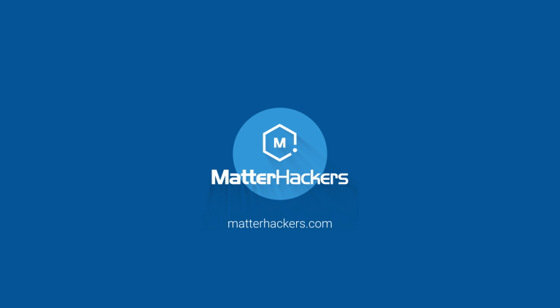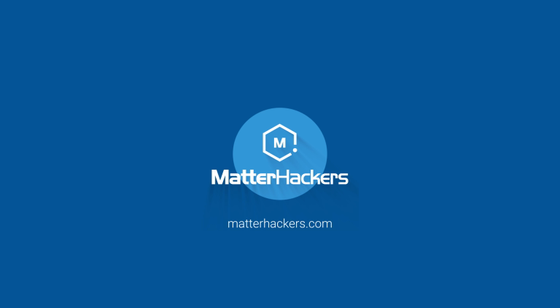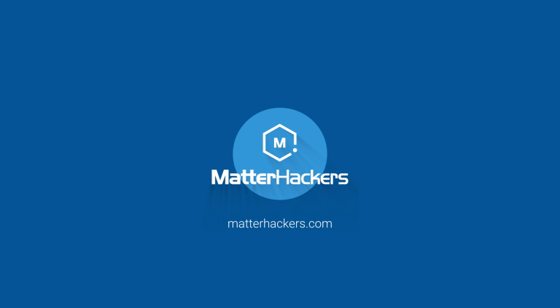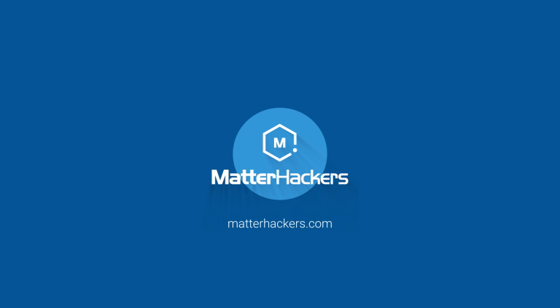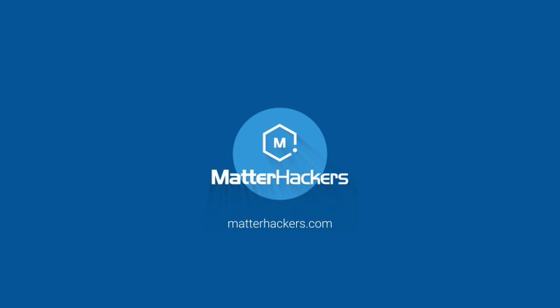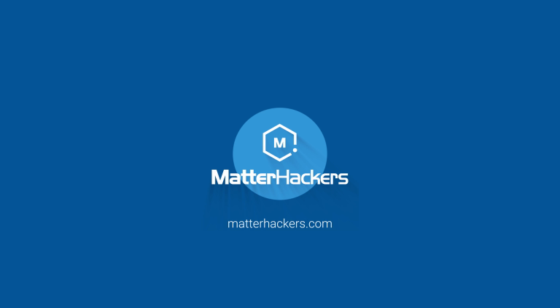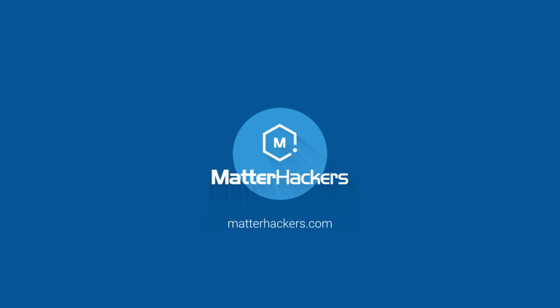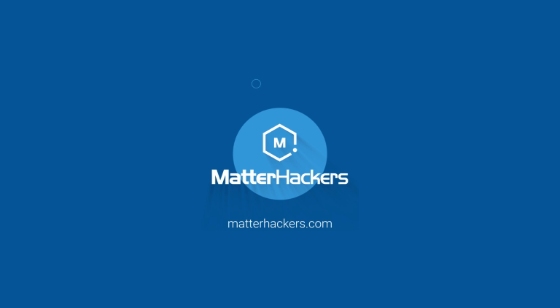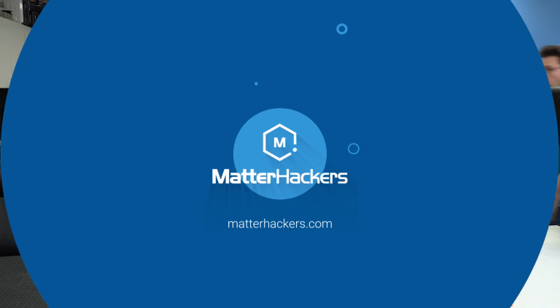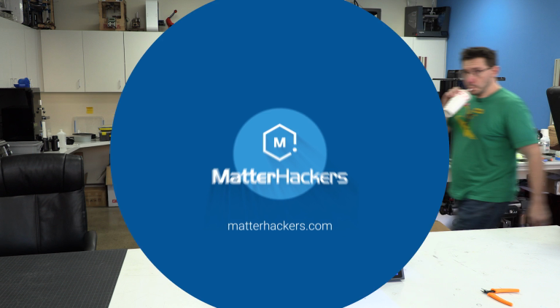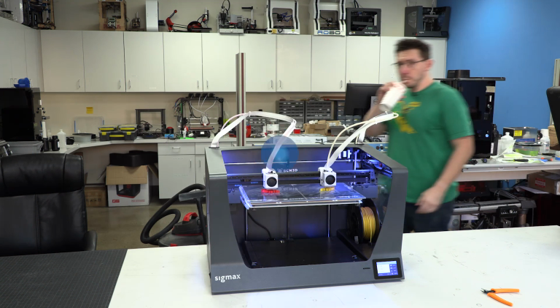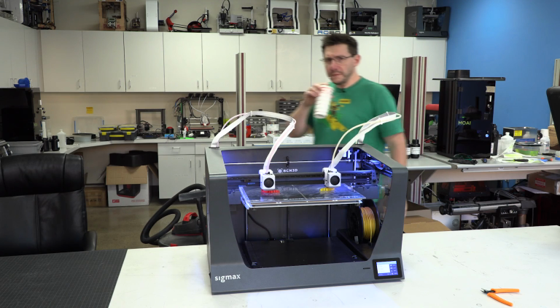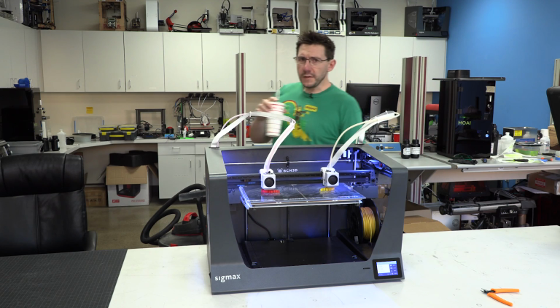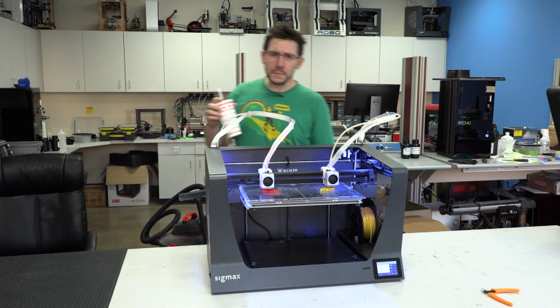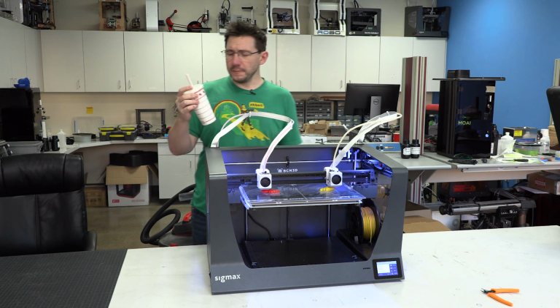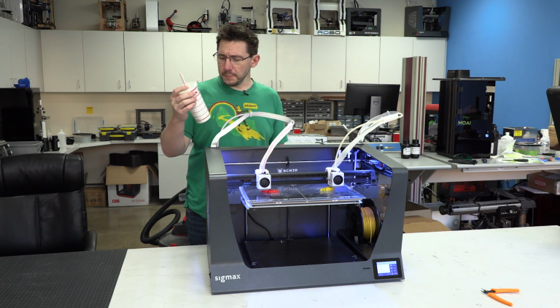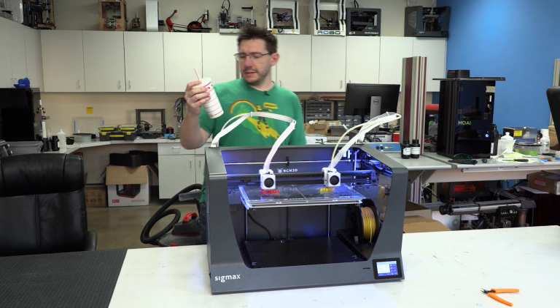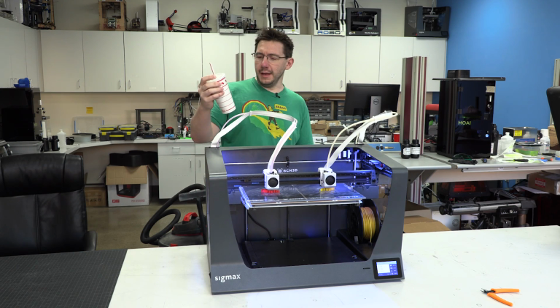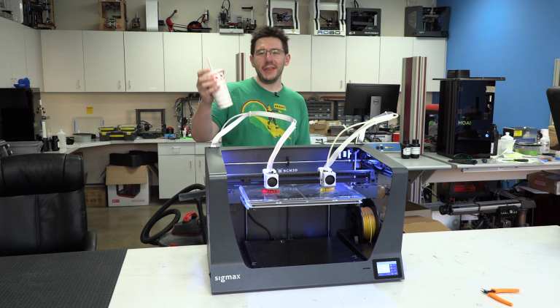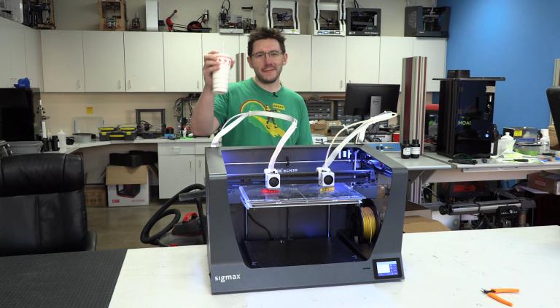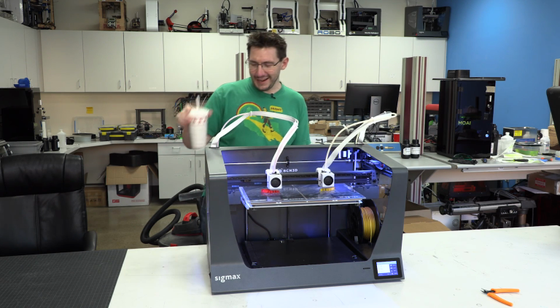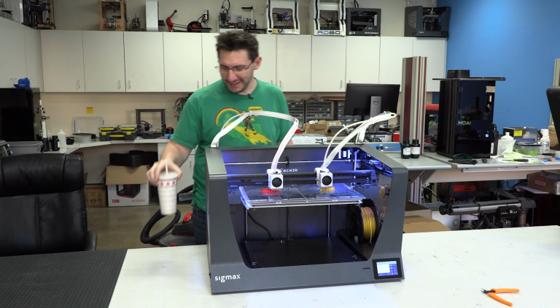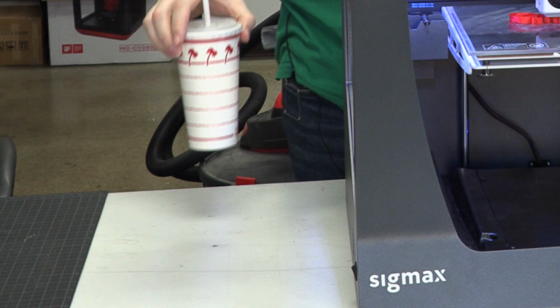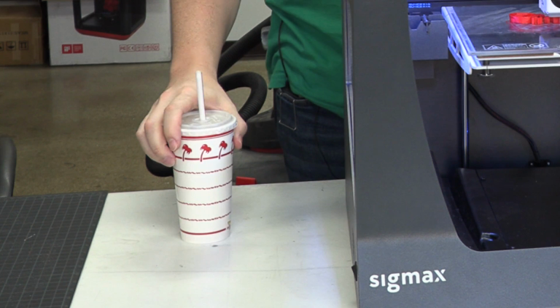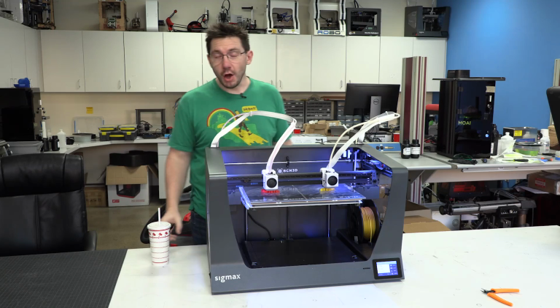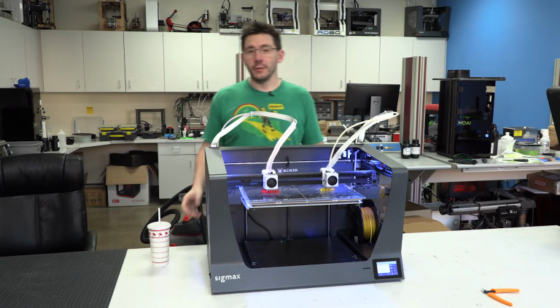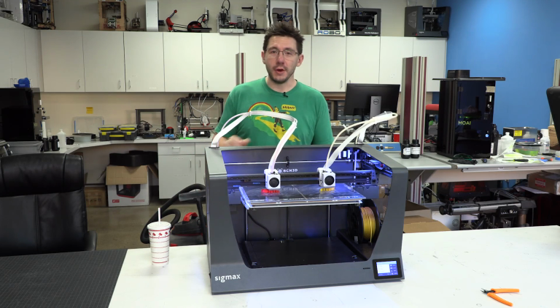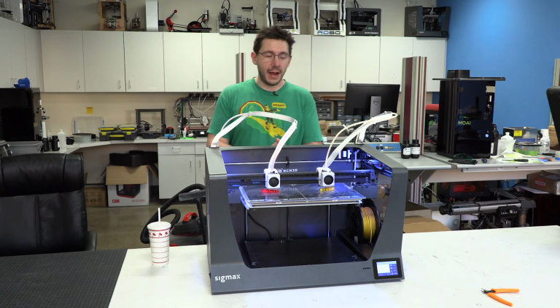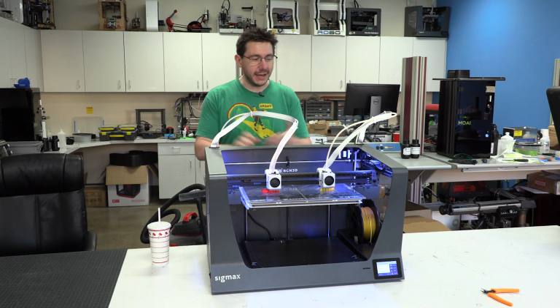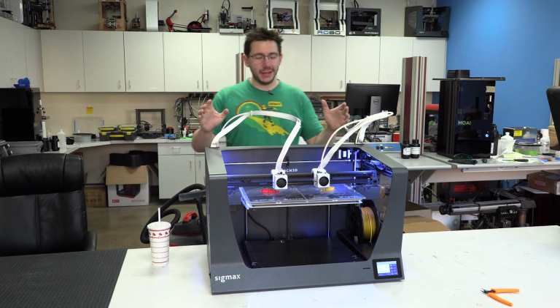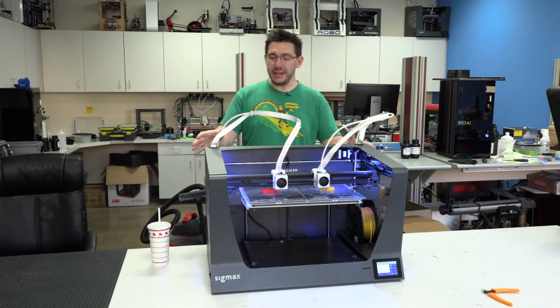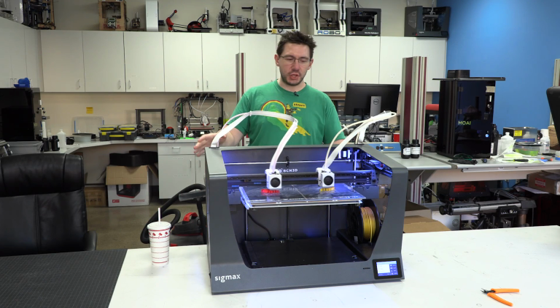This episode of 3D Printing Nerd is sponsored by MatterHackers. No trip to California is complete without stopping at In-N-Out. Also, while I'm here at MatterHackers, I get to look at this beast of a machine.